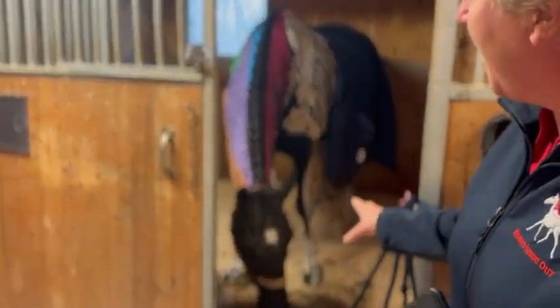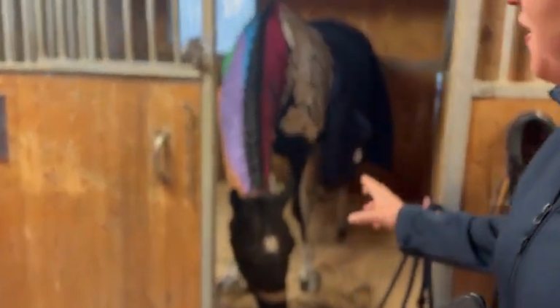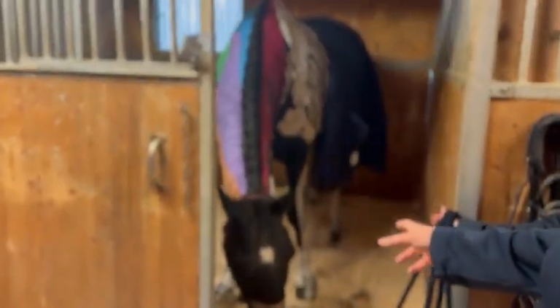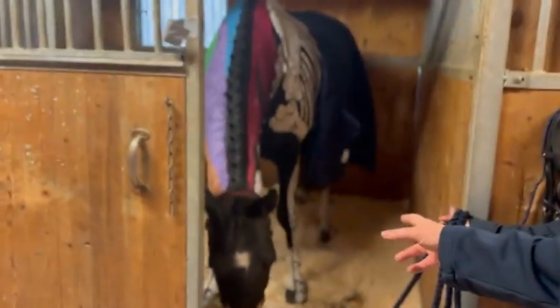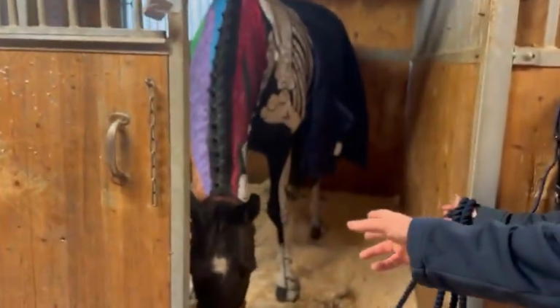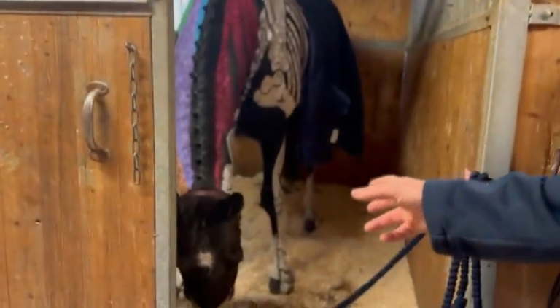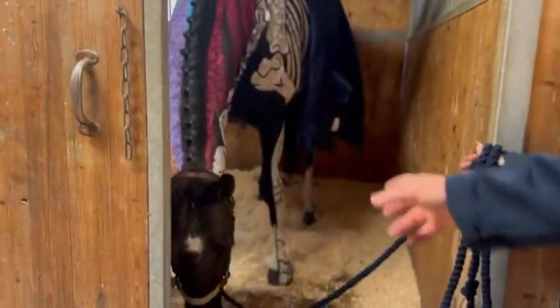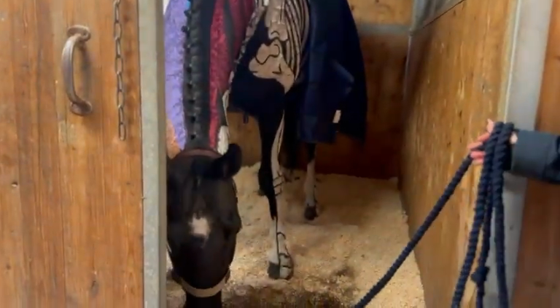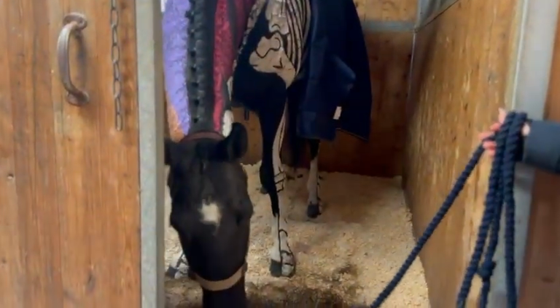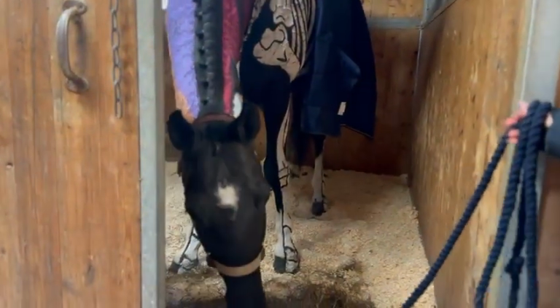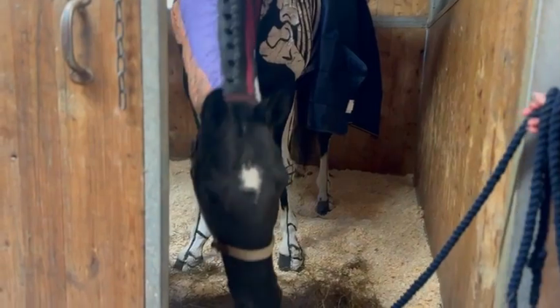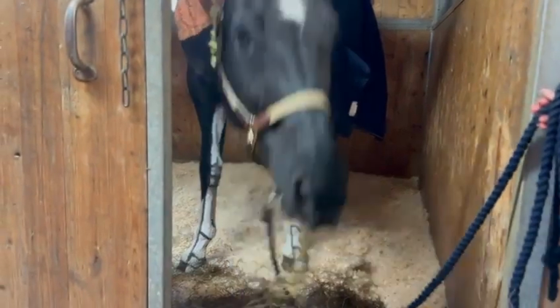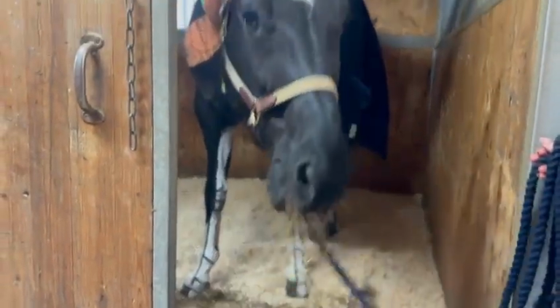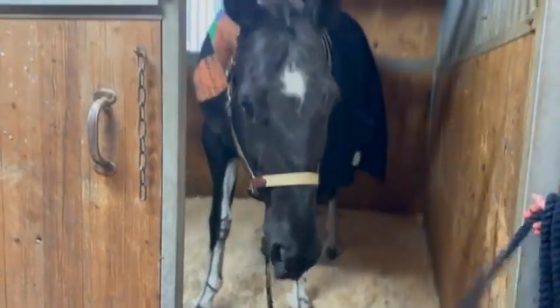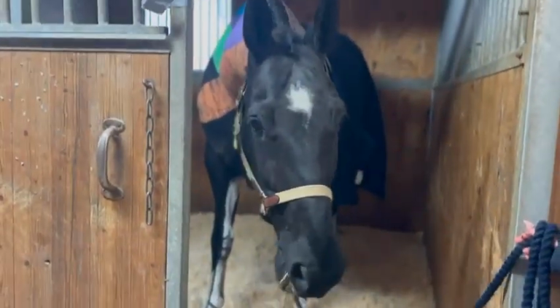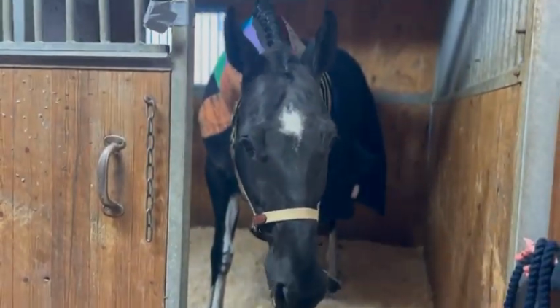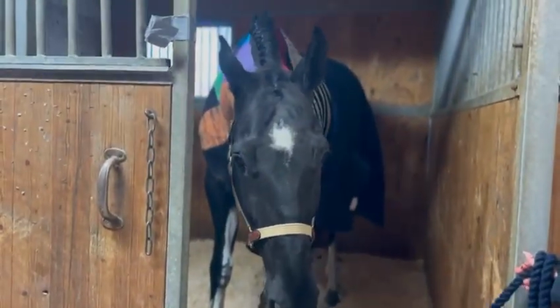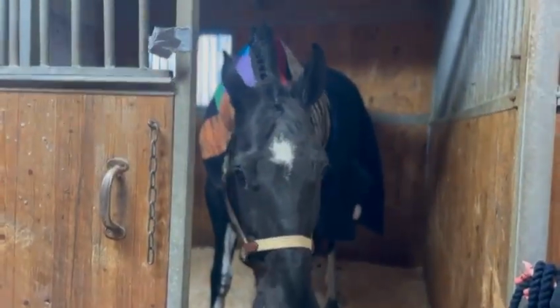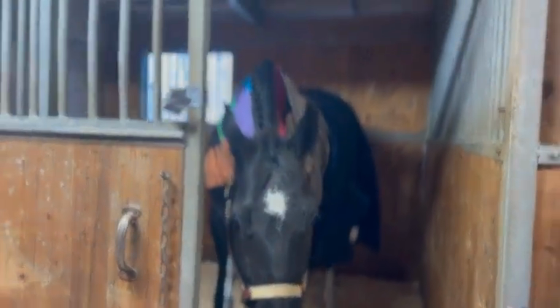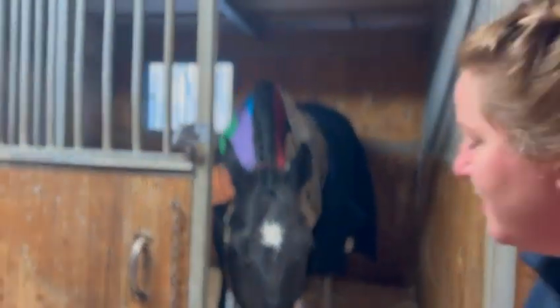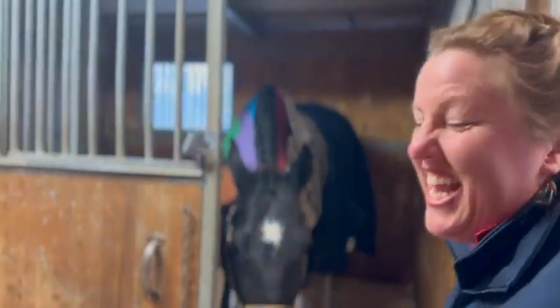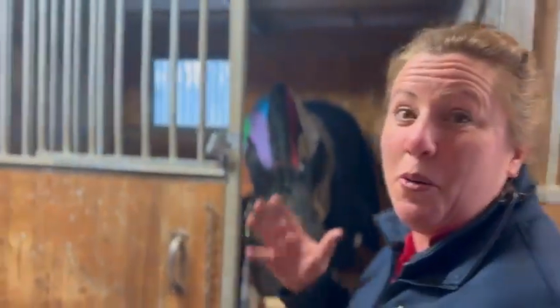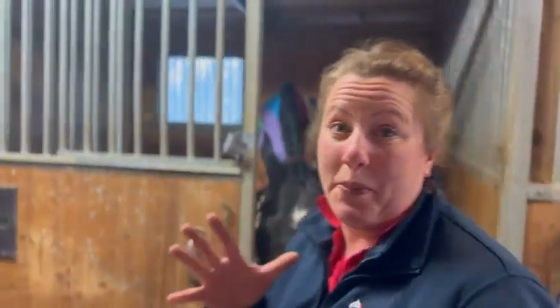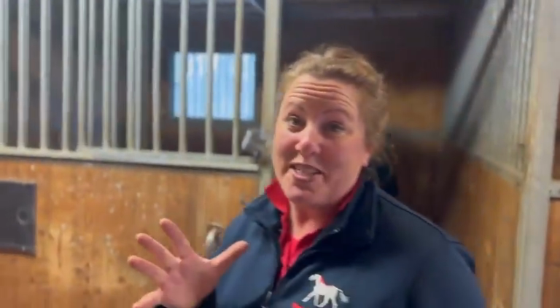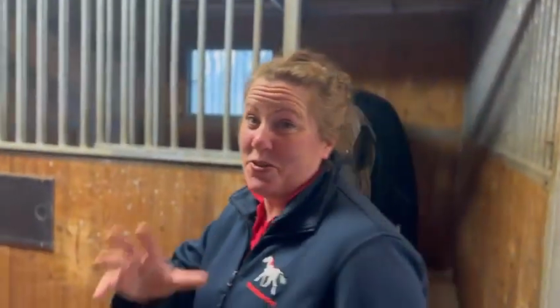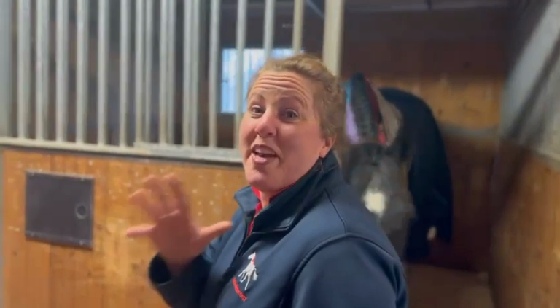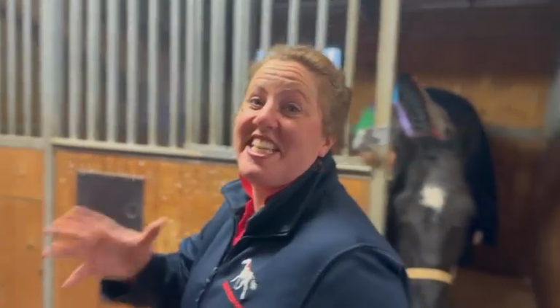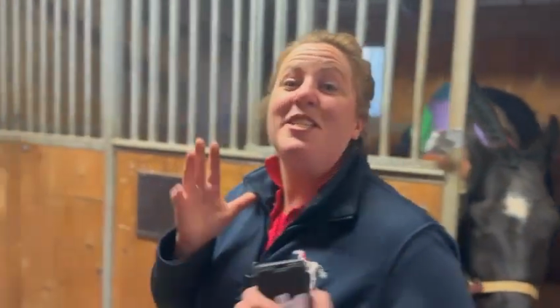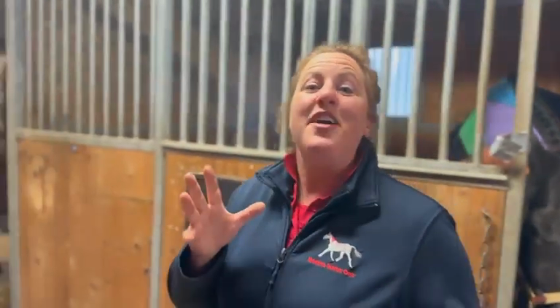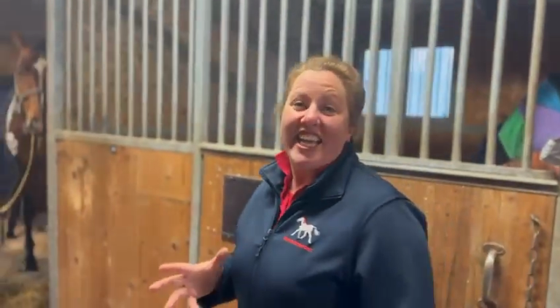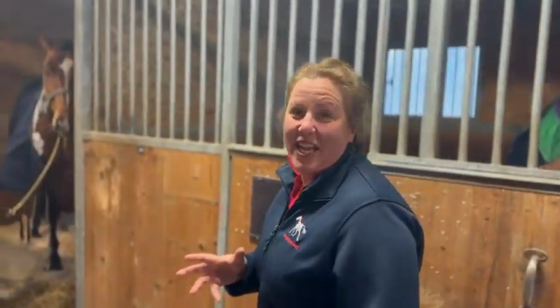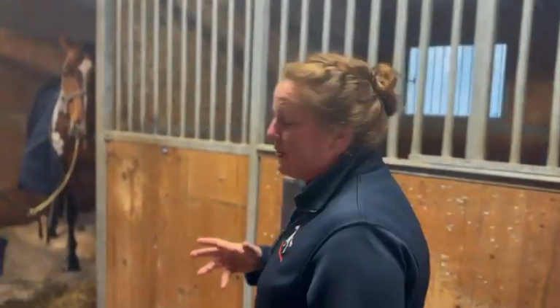Here we have First Choice, and he's going to be our dressage superstar tonight. With his skeleton and muscles painted on, he's a Grand Prix dressage horse, so we're going to see some fantastic moves.